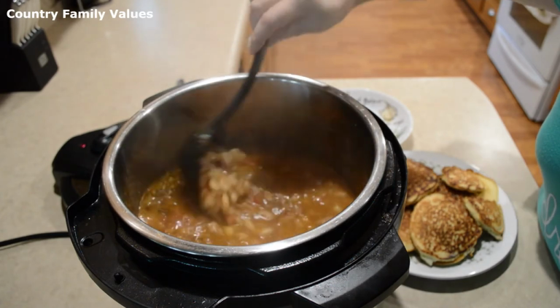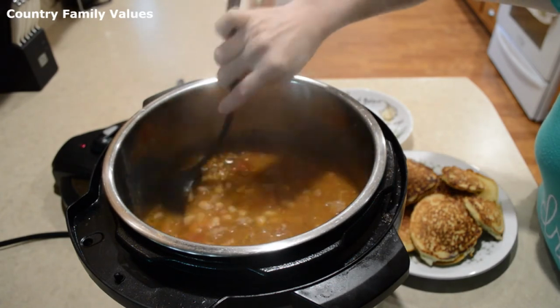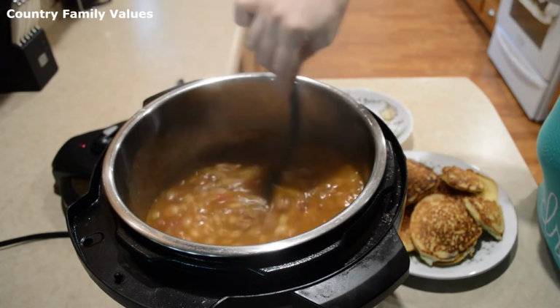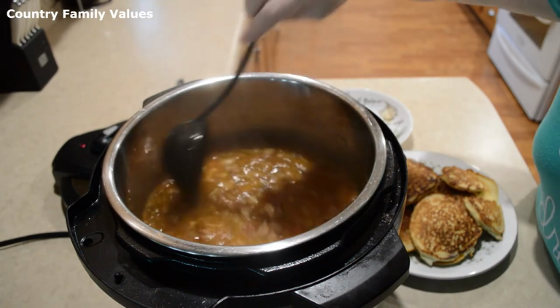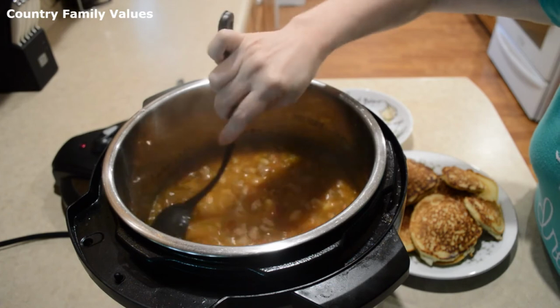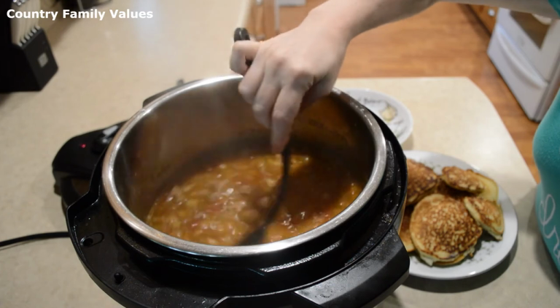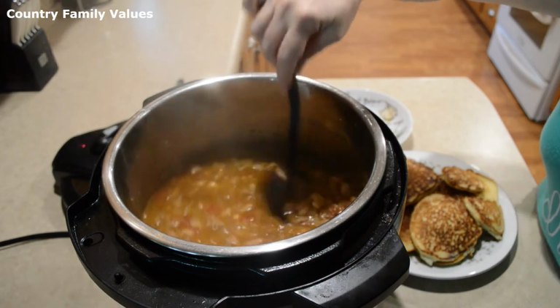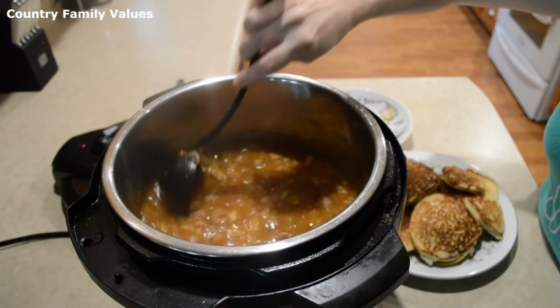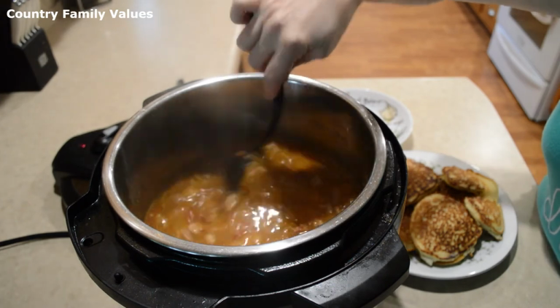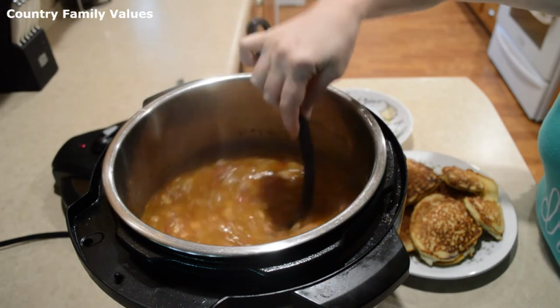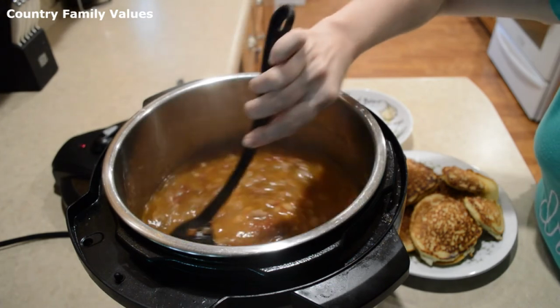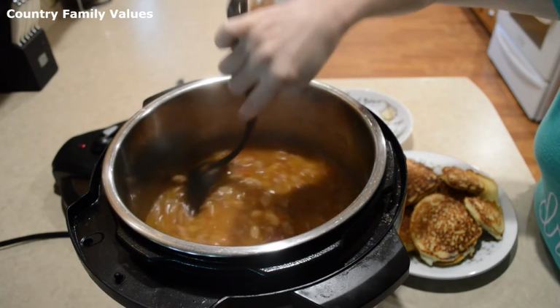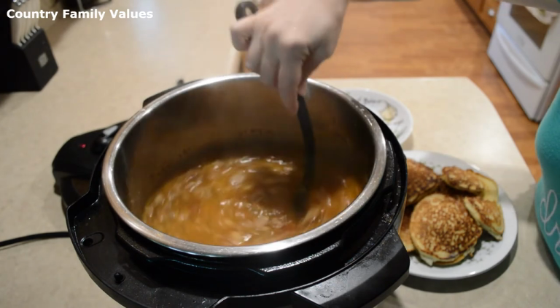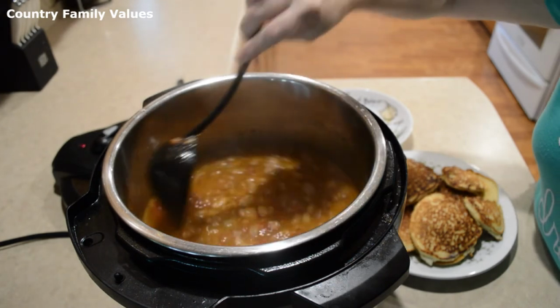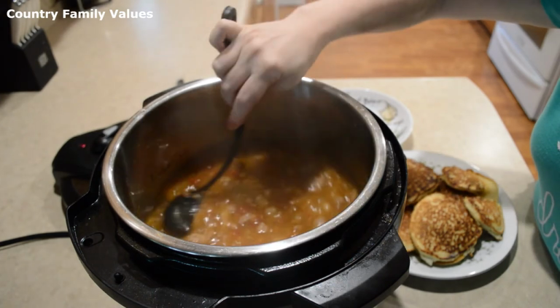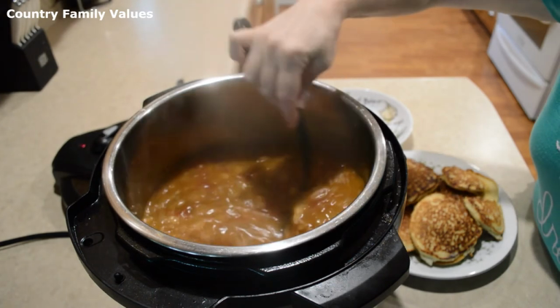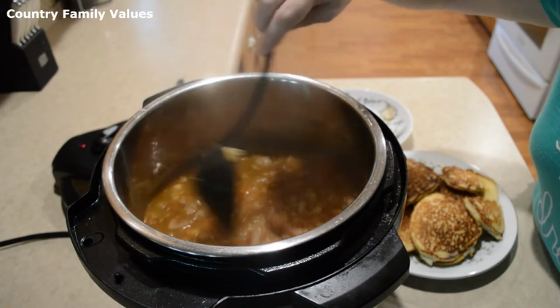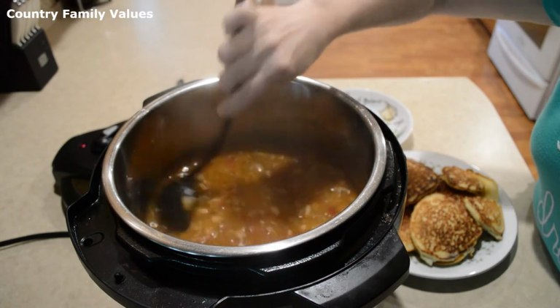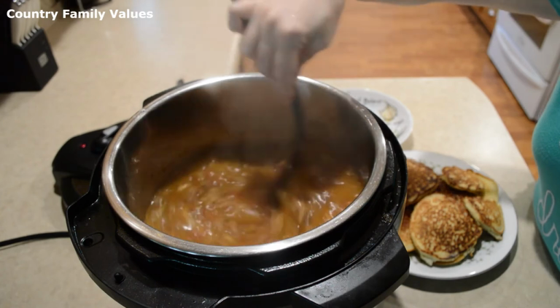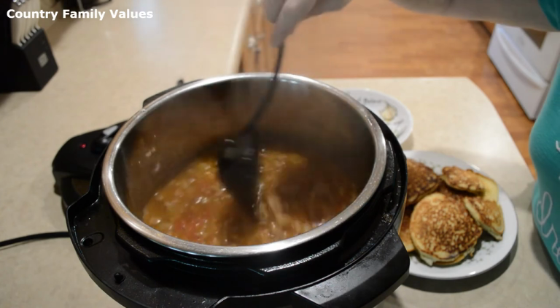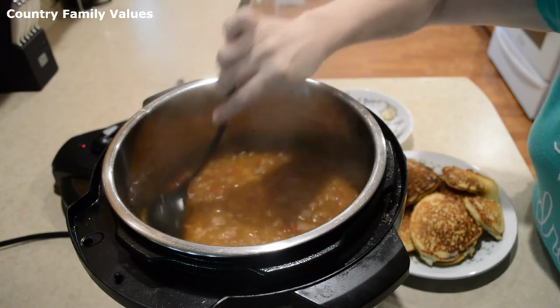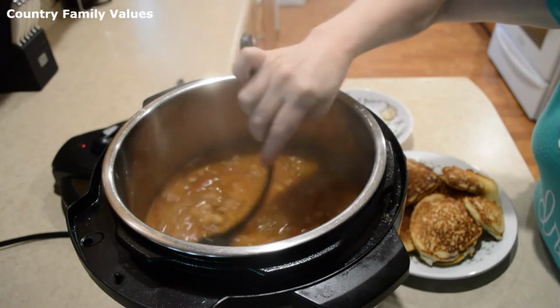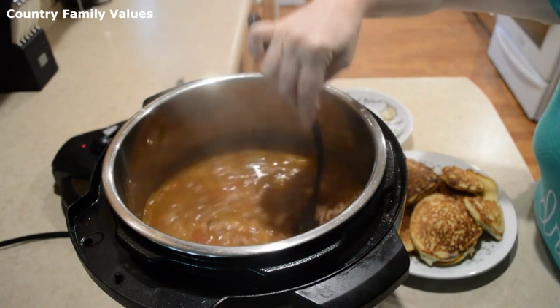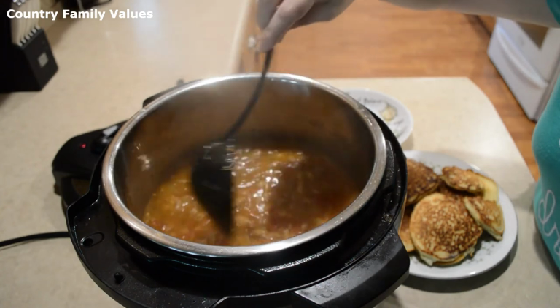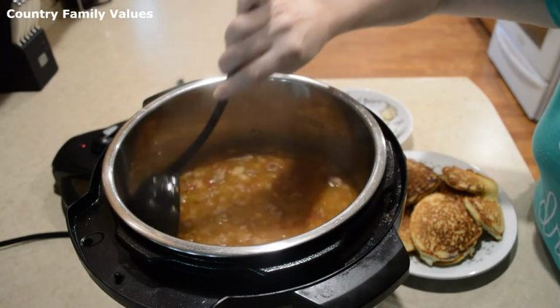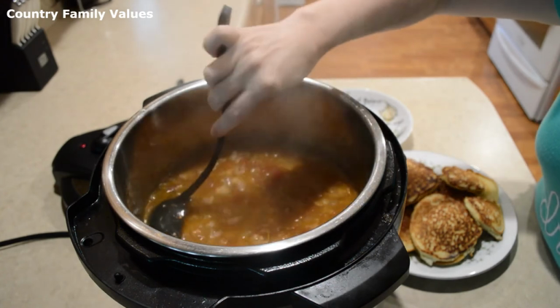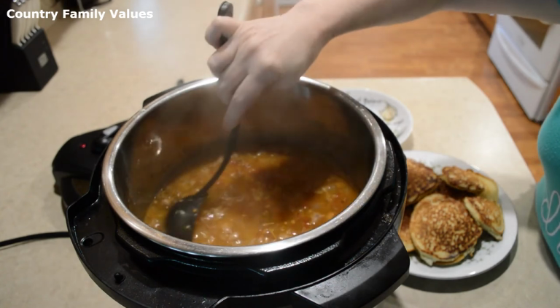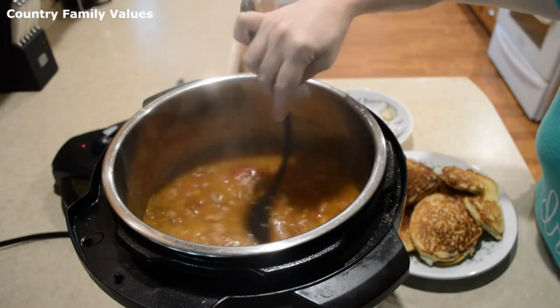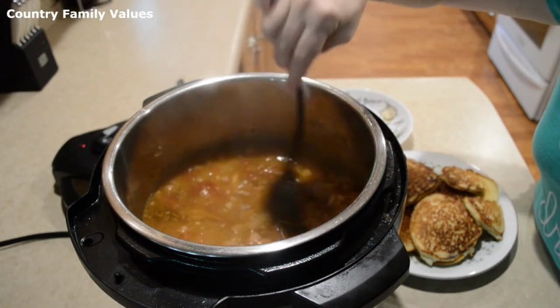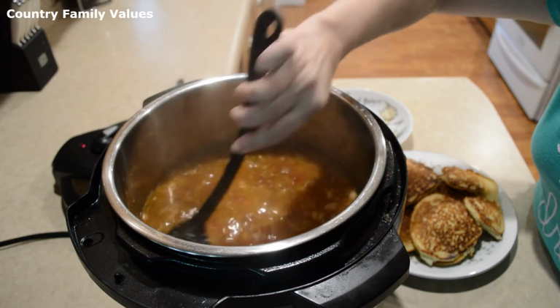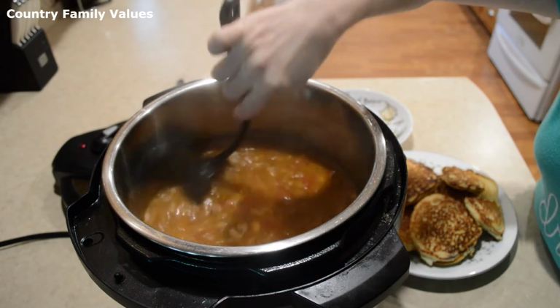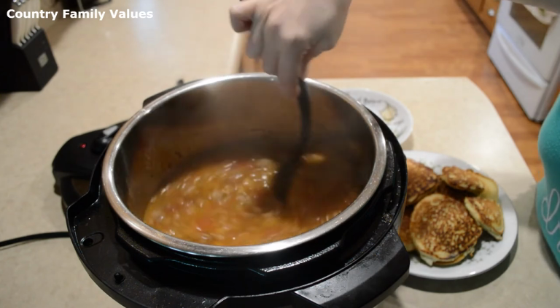If you want to thicken it, you can turn on the sauté button and cook it down a little bit more, or you can use a cornstarch slurry to thicken it.